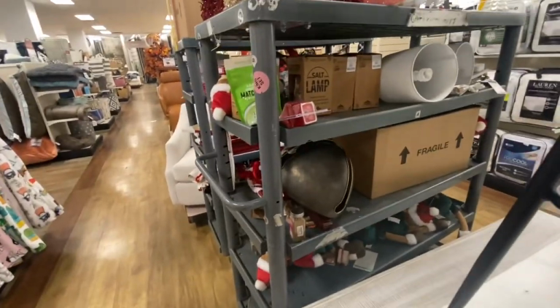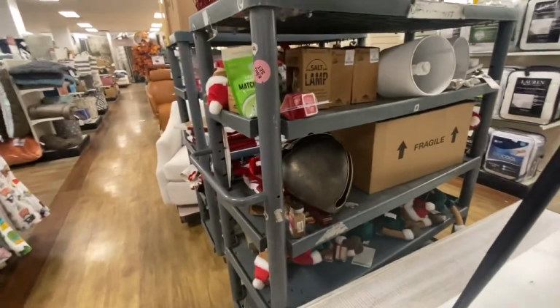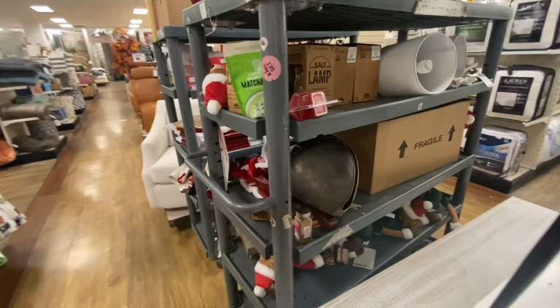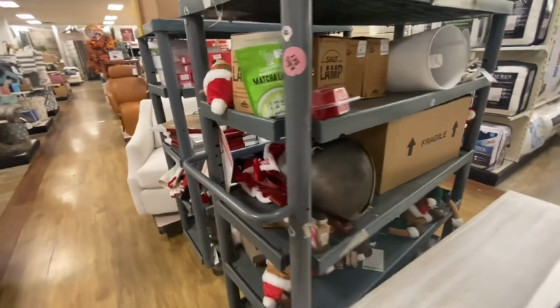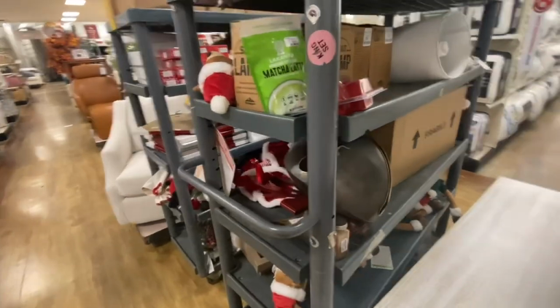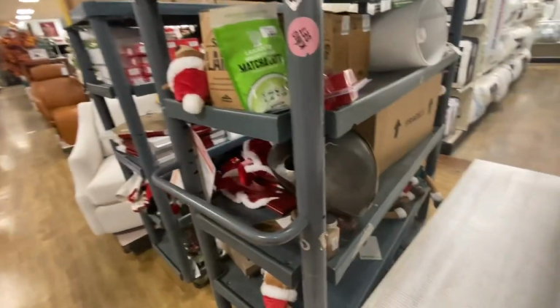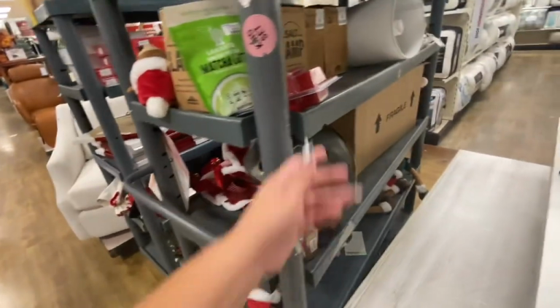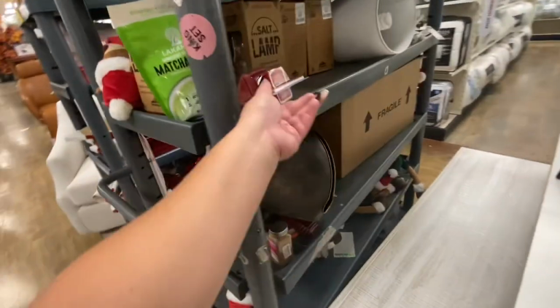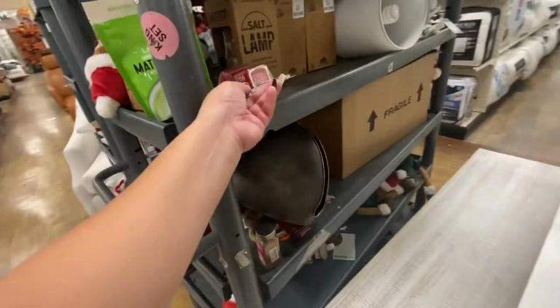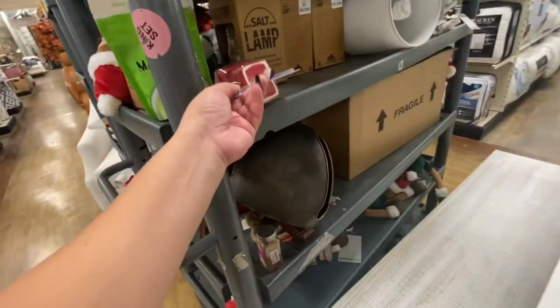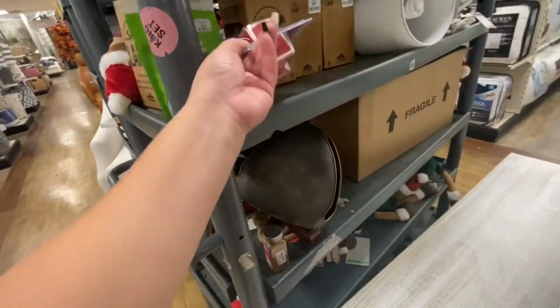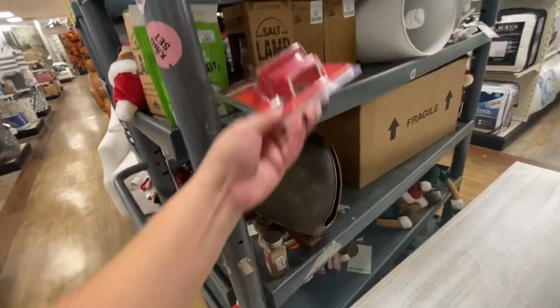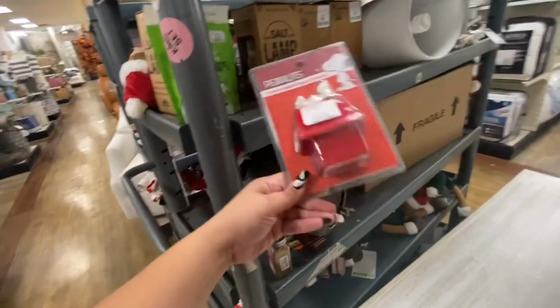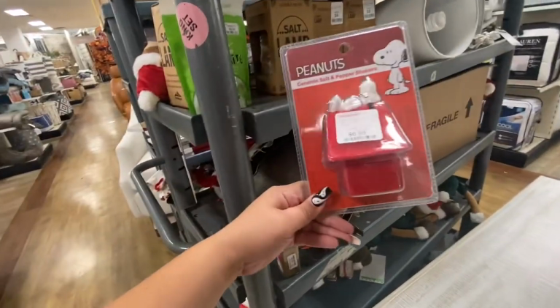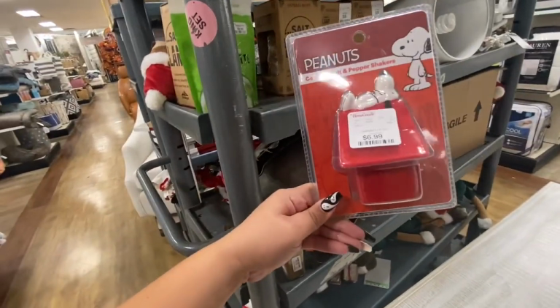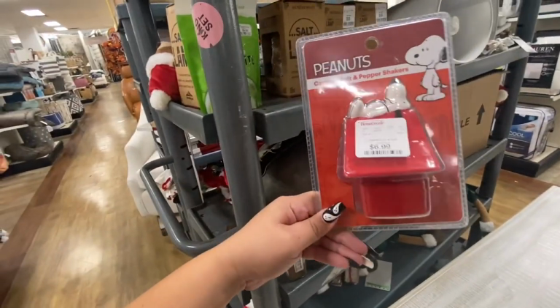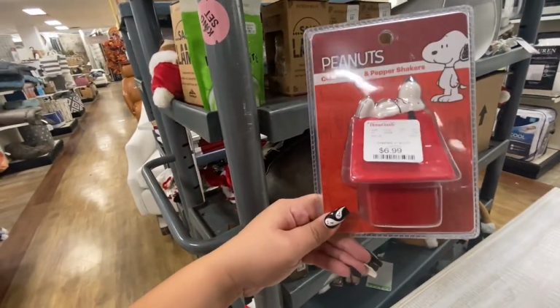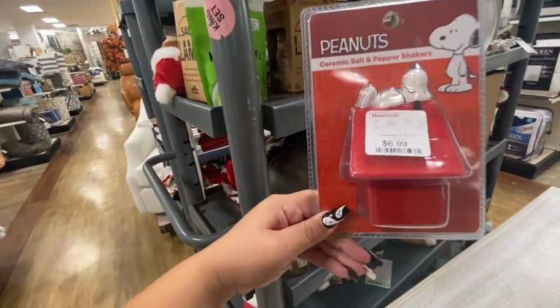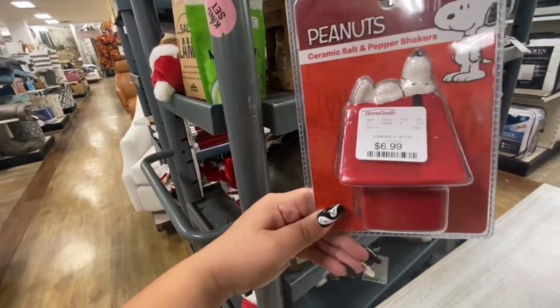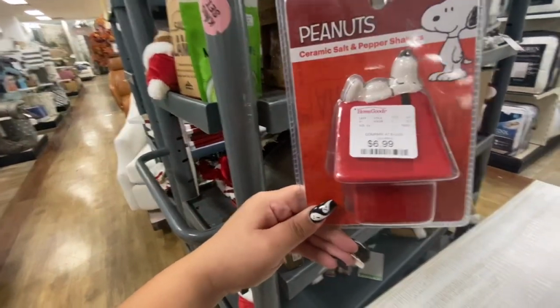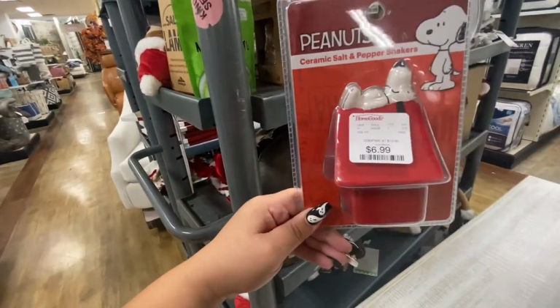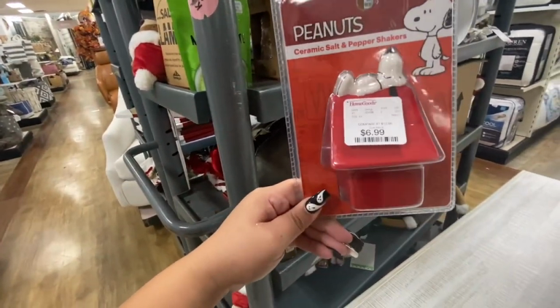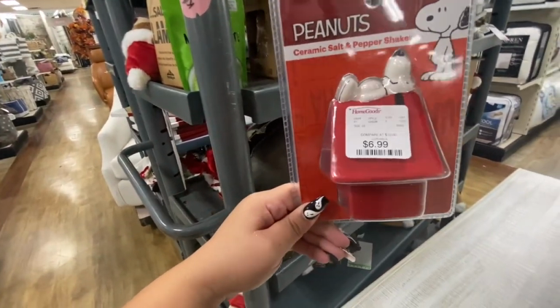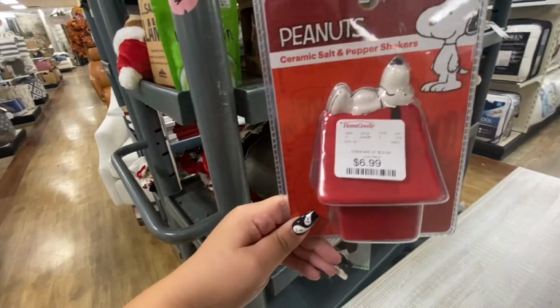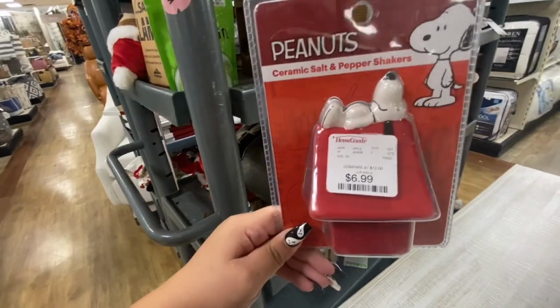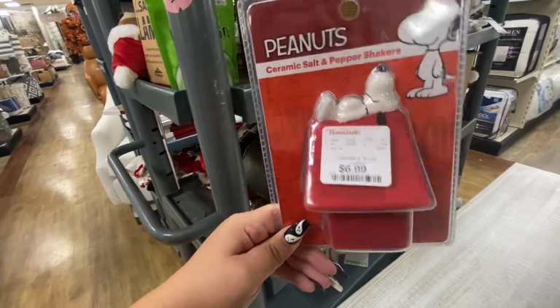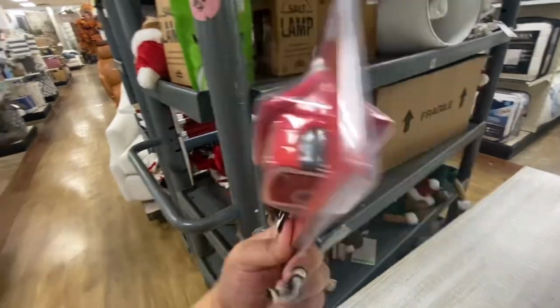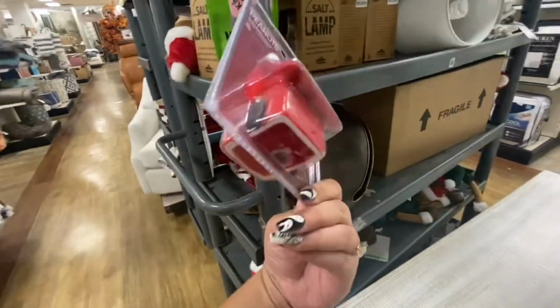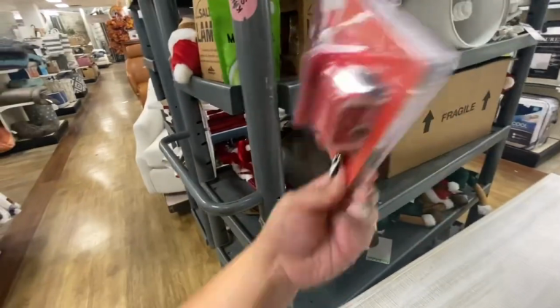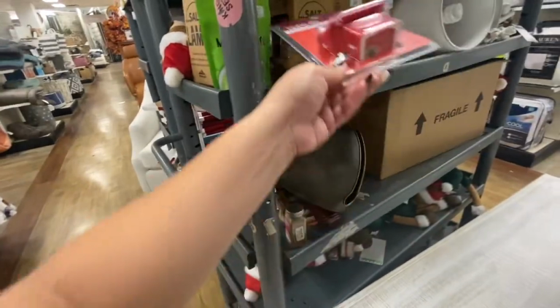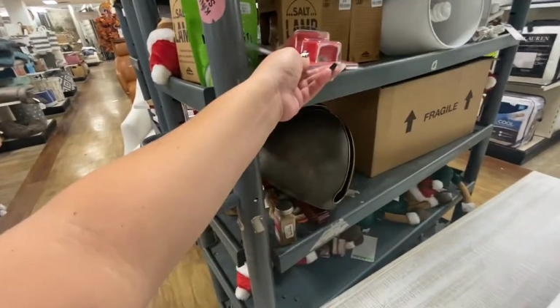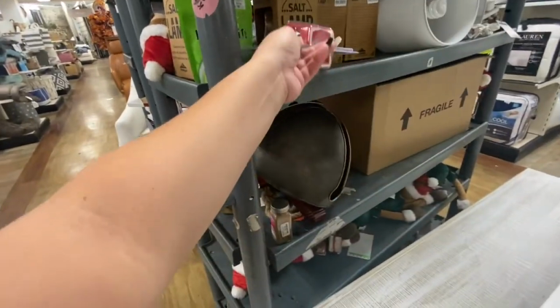What is this? Oh, Snoopy salt and pepper shakers — so cute!